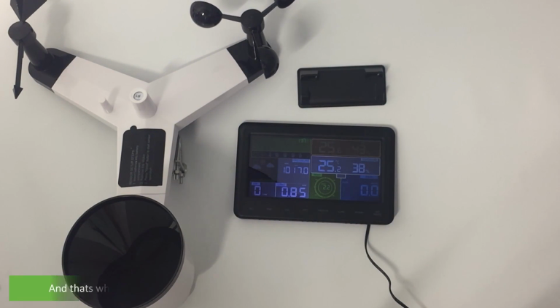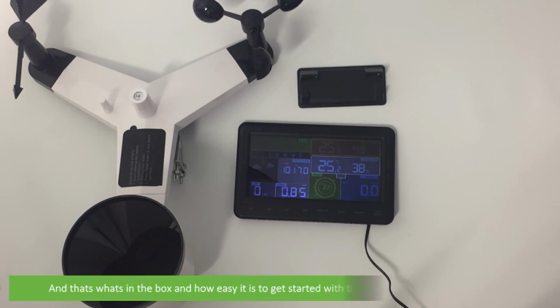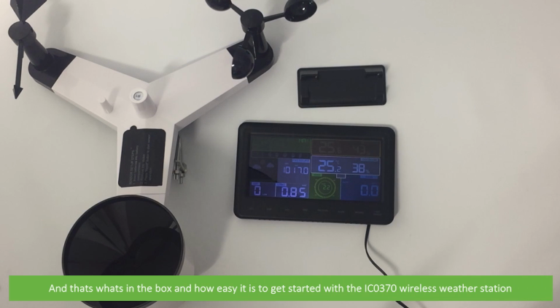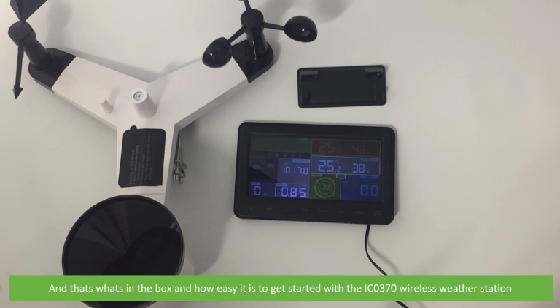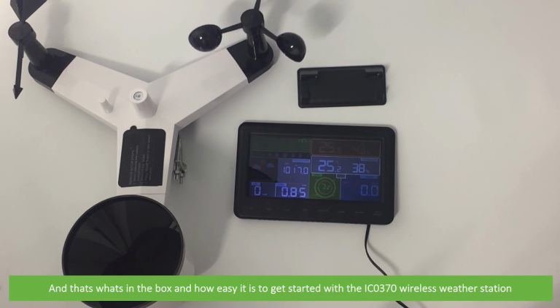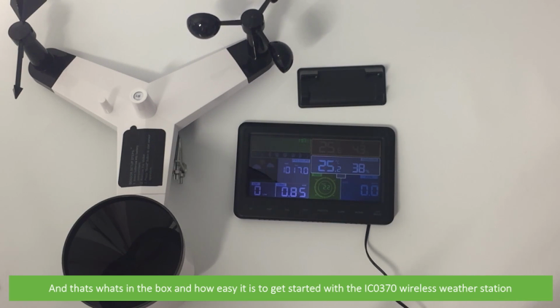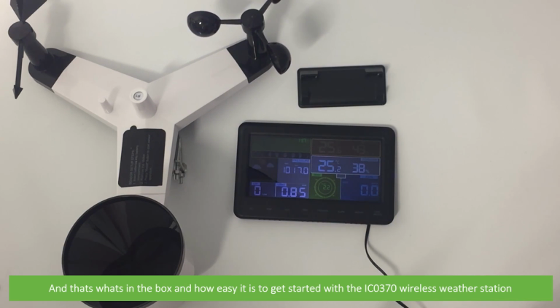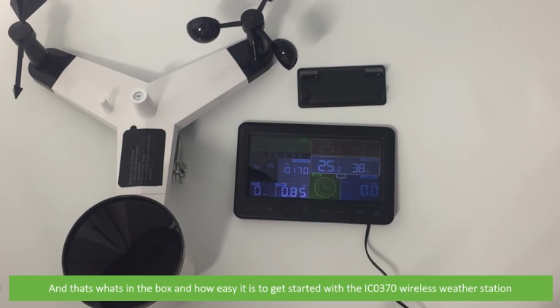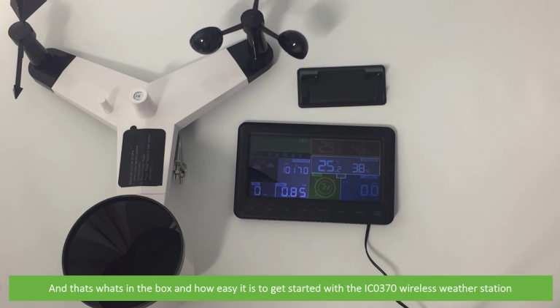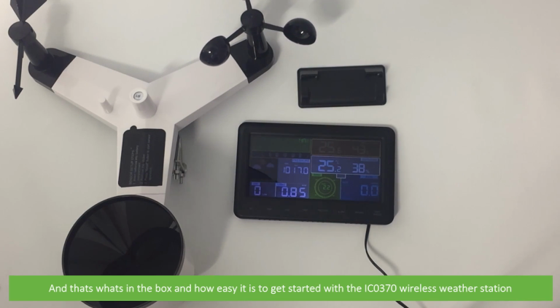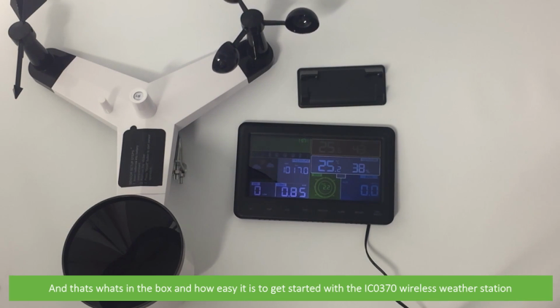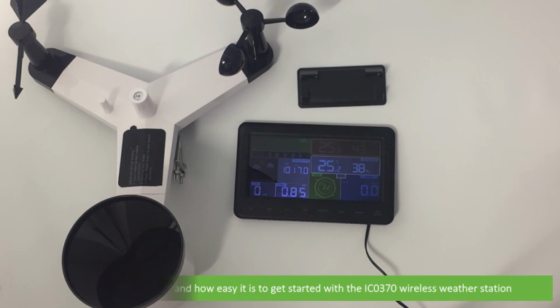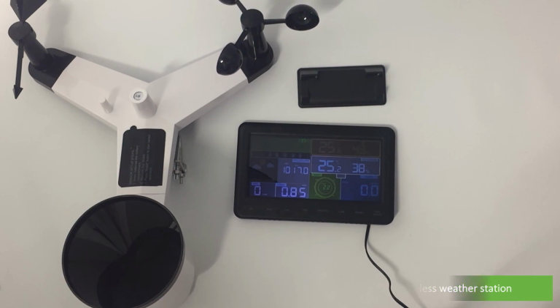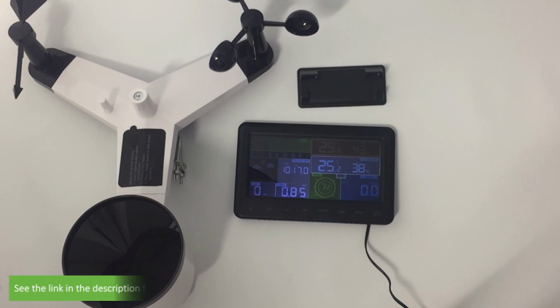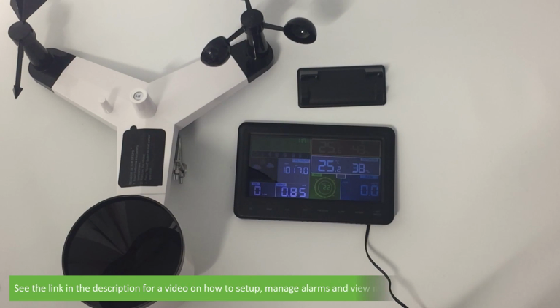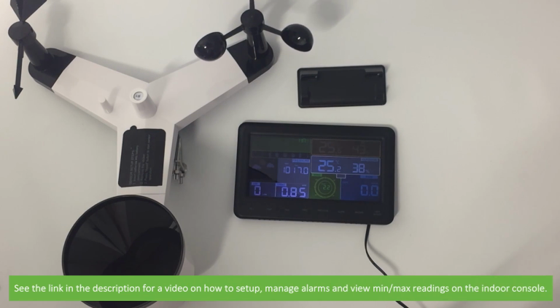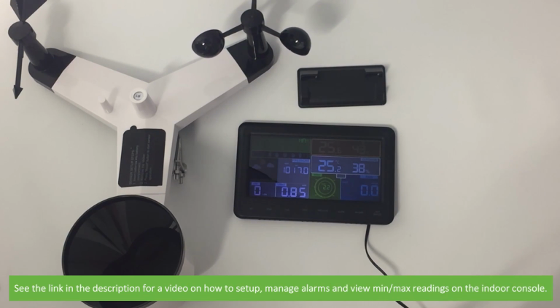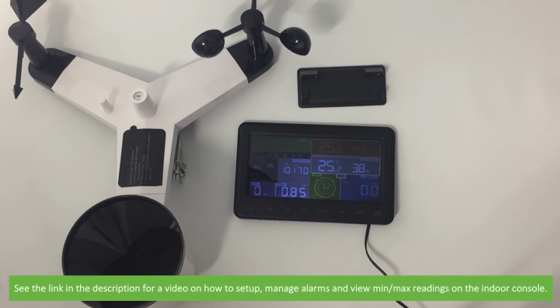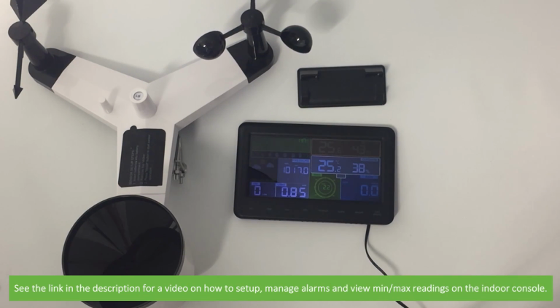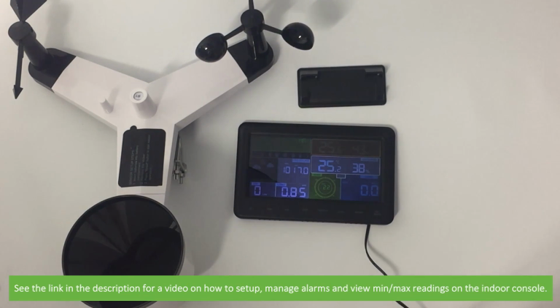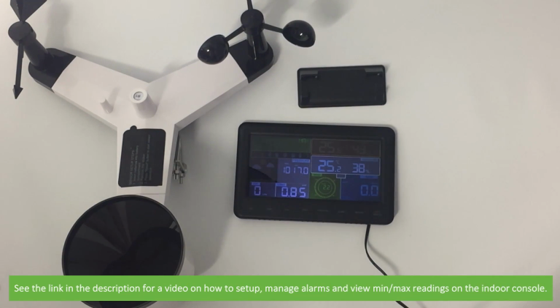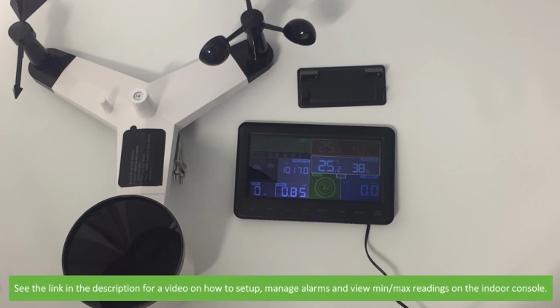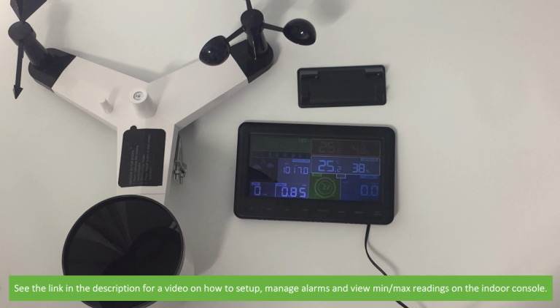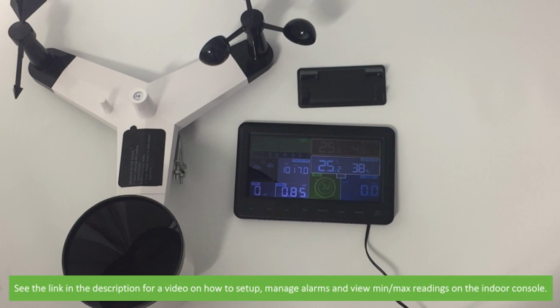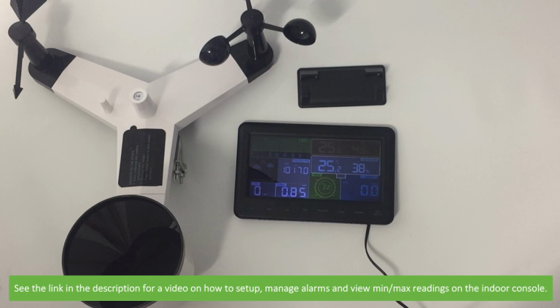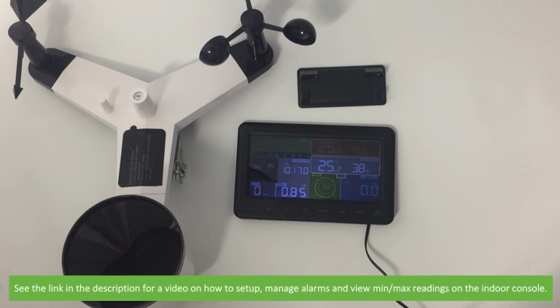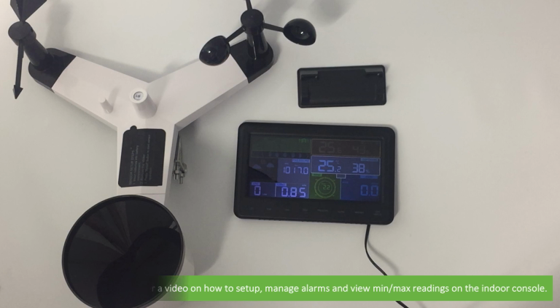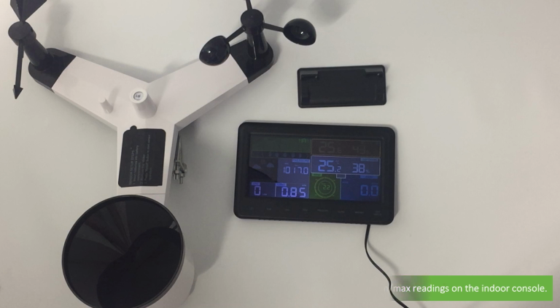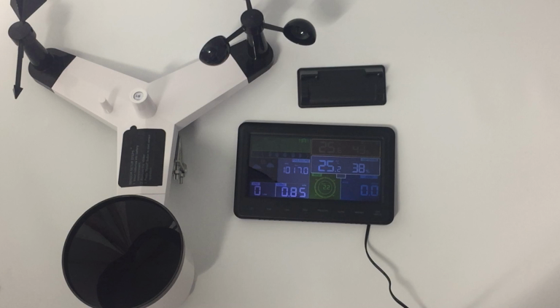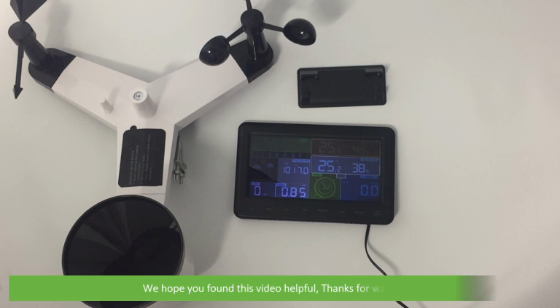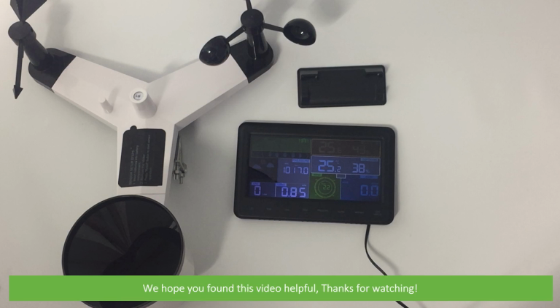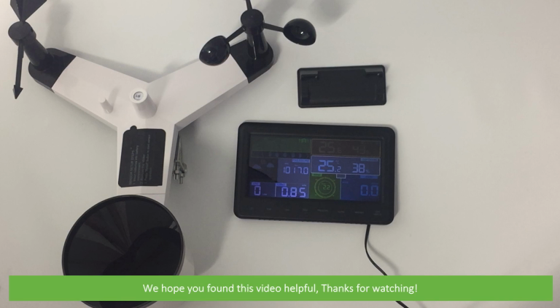And that's what's in the box and how easy it is to get started with the IC0370 Wireless Weather Station. See the link in the description for a video on how to set up, manage alarms and view min-max readings on the indoor console. We hope that you found this video helpful.